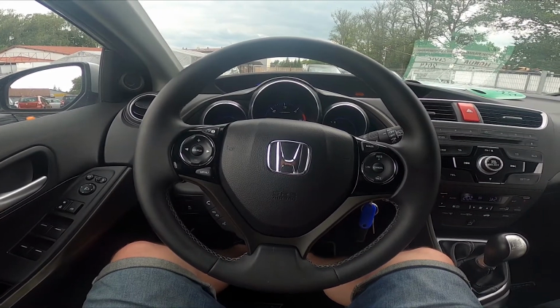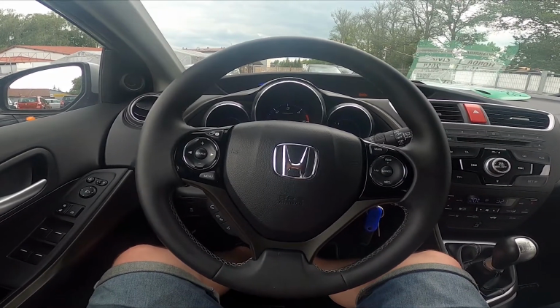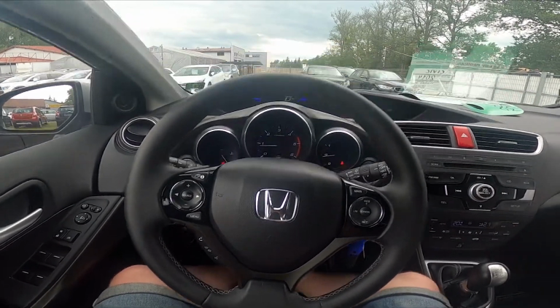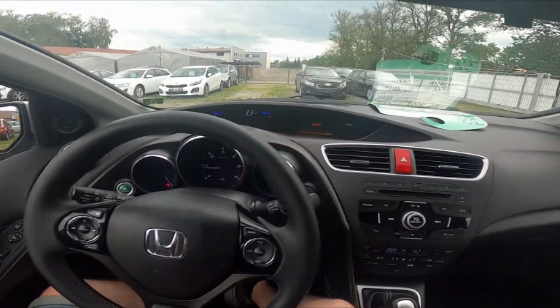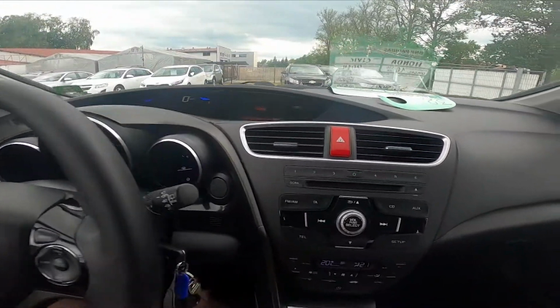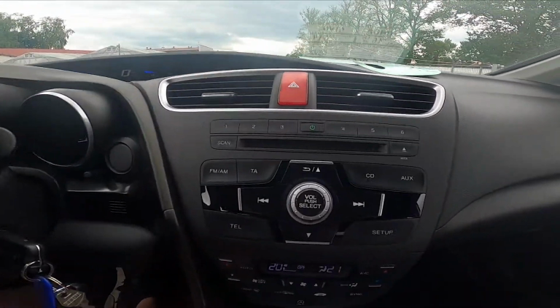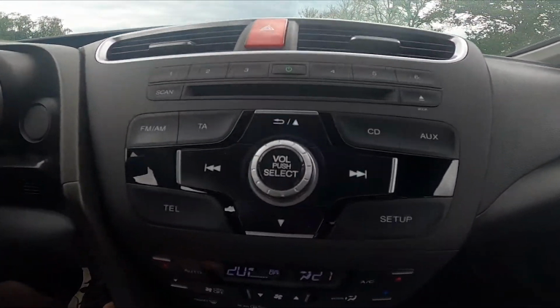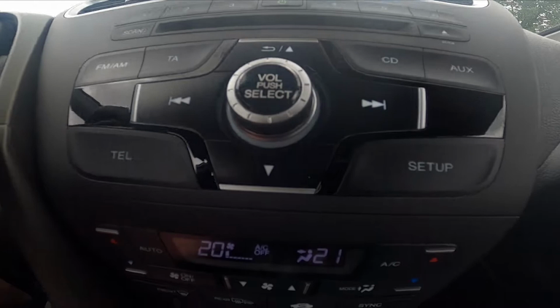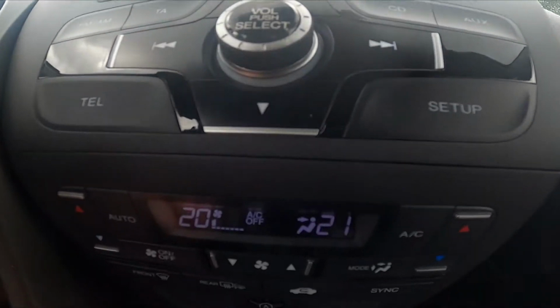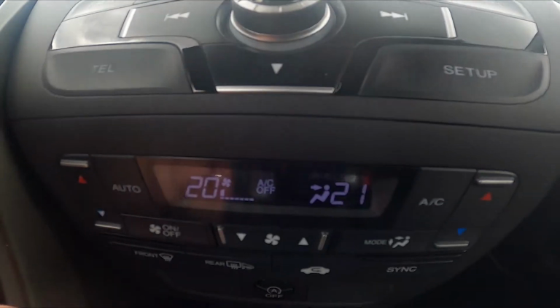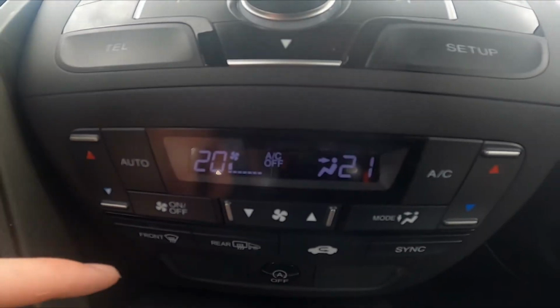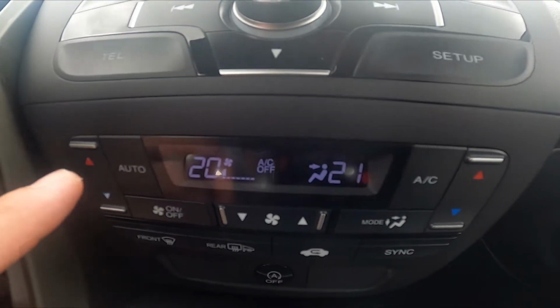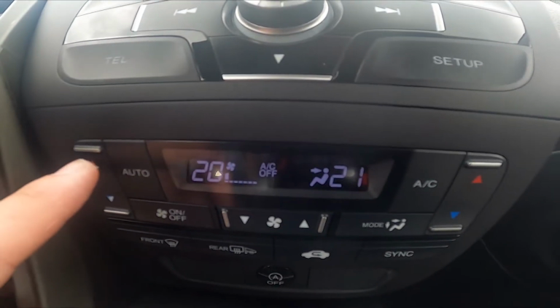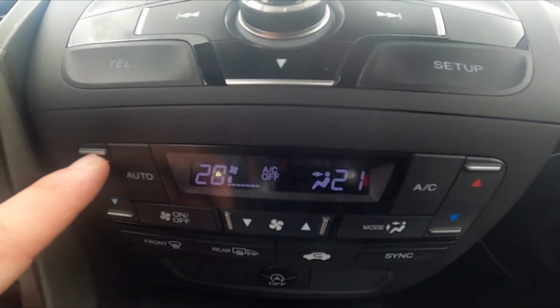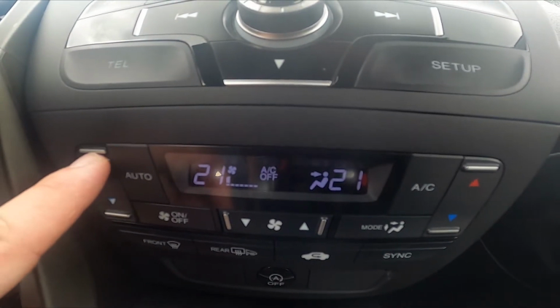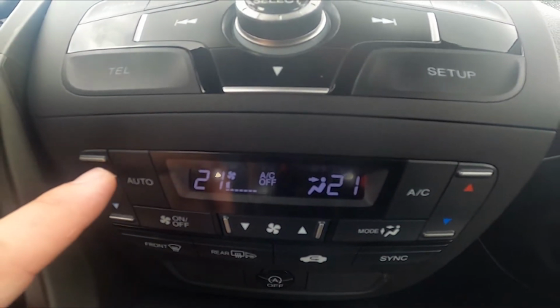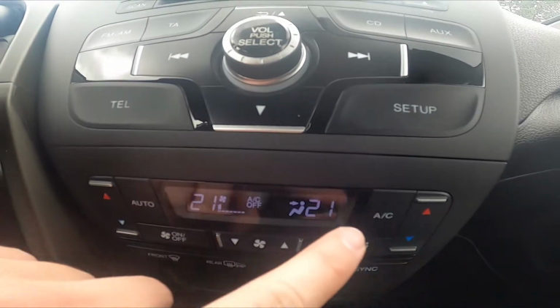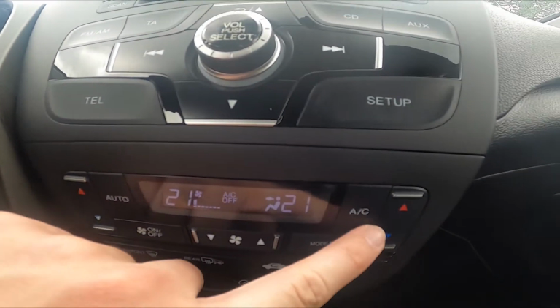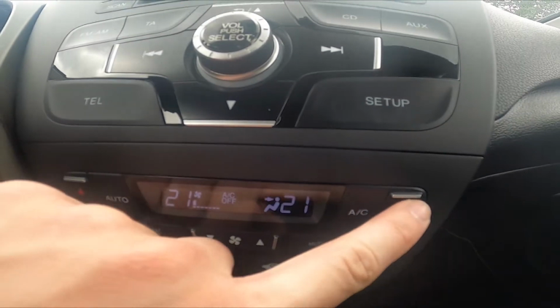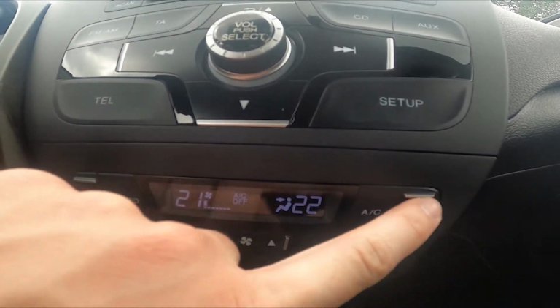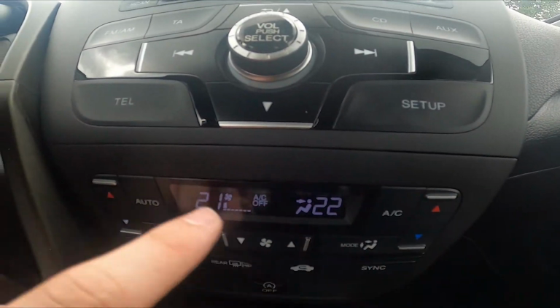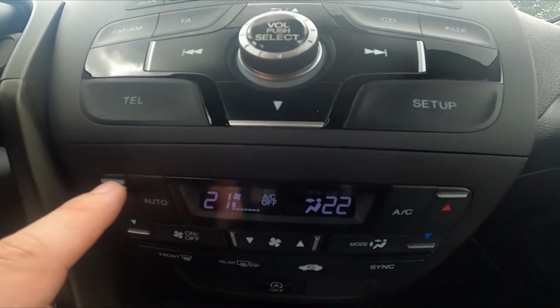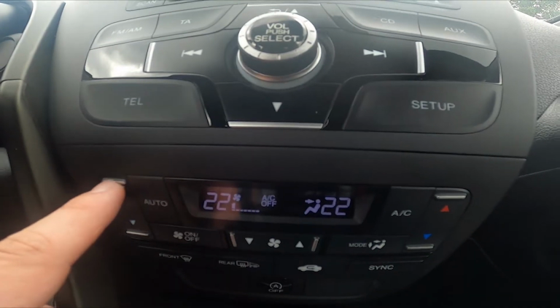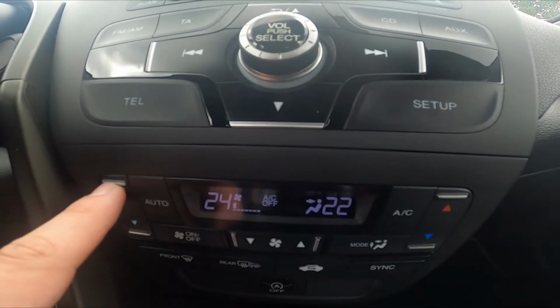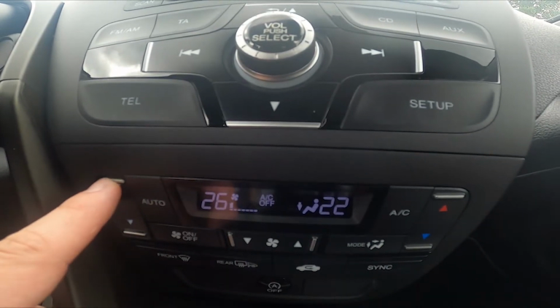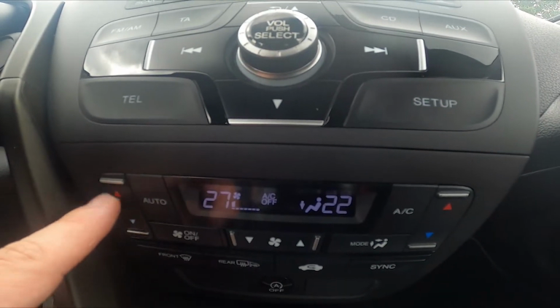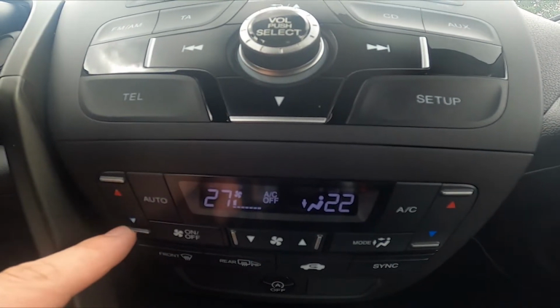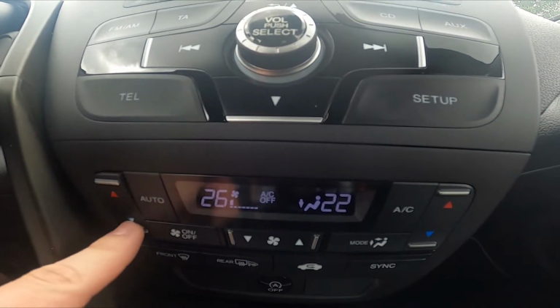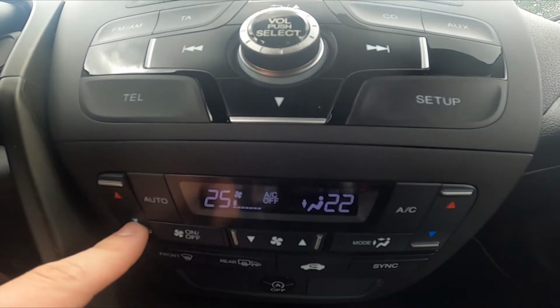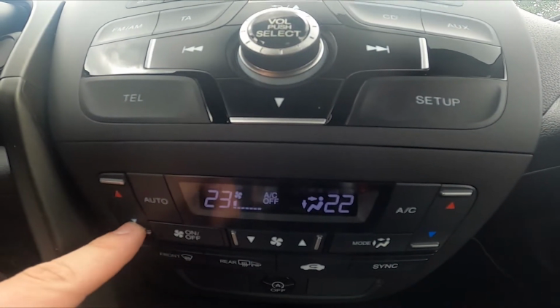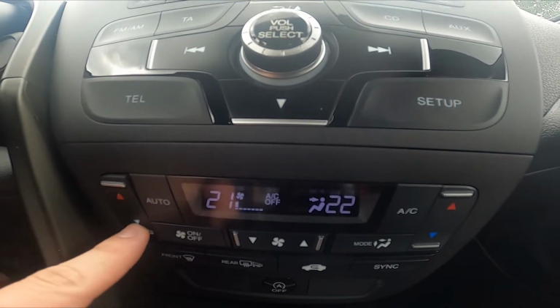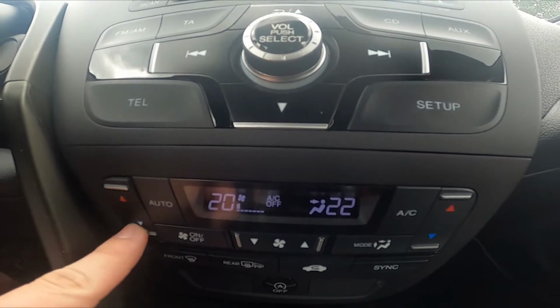Let's take a look at the climate control panel. Simply press the red button on the left side or on the right side to increase airflow temperature, or the blue button to decrease it.